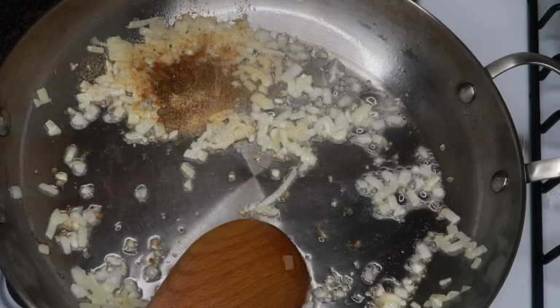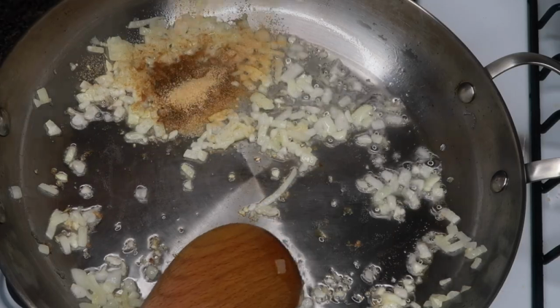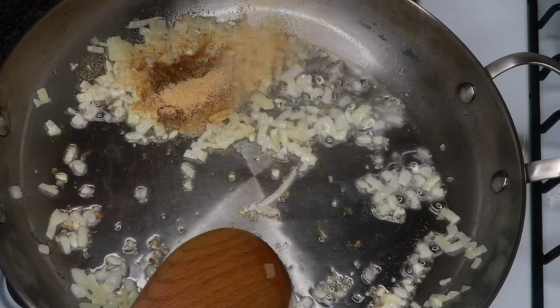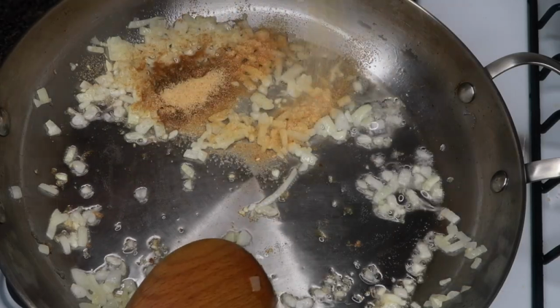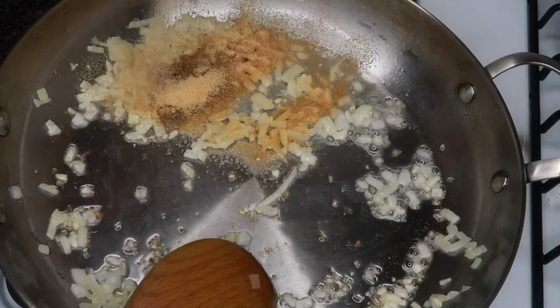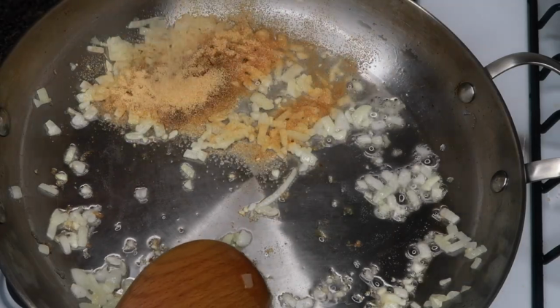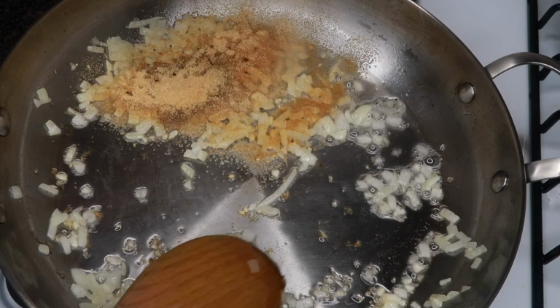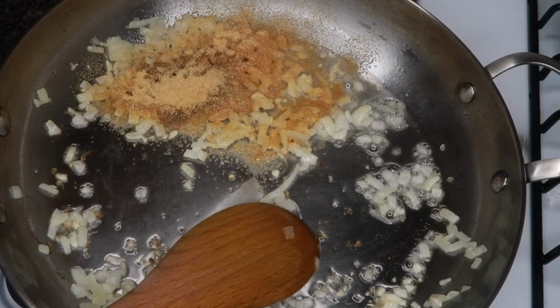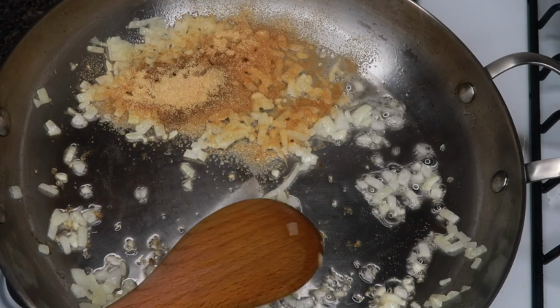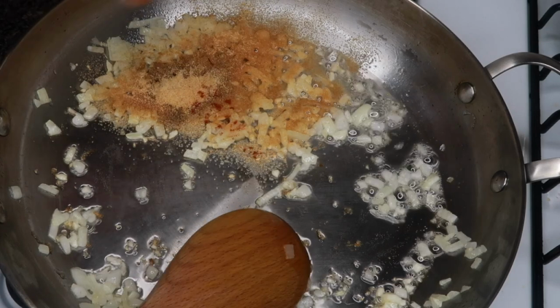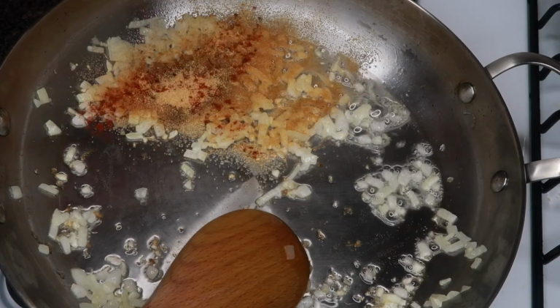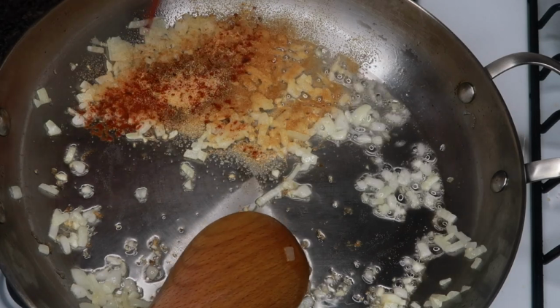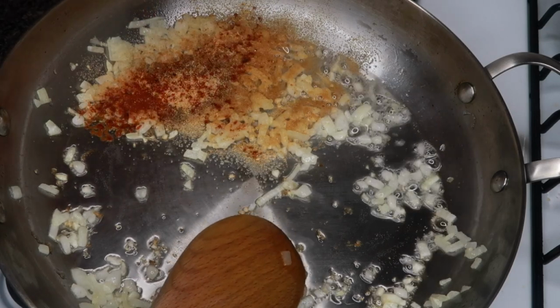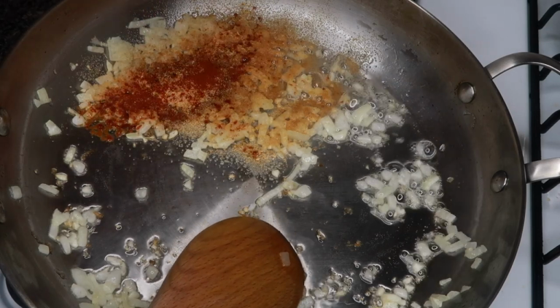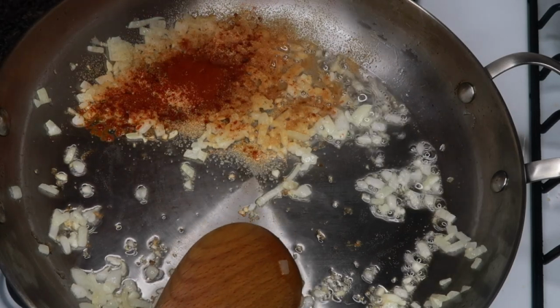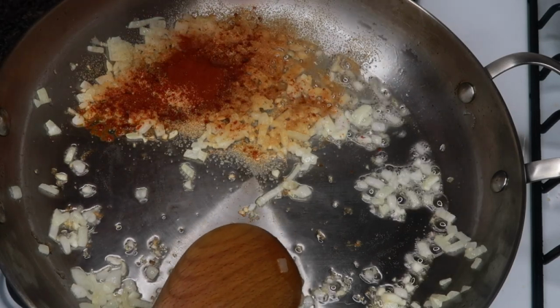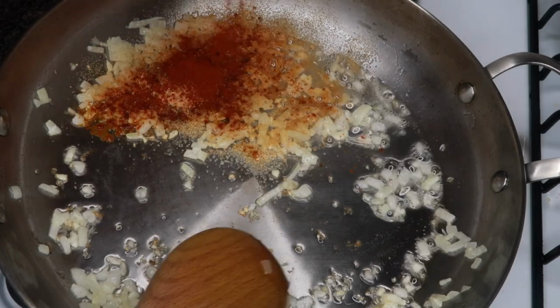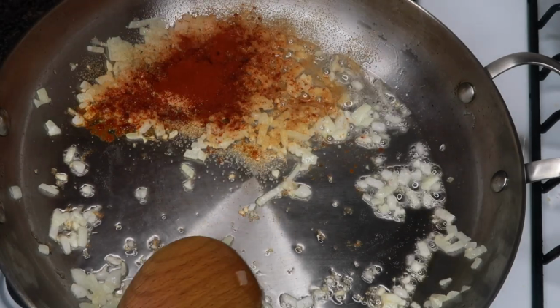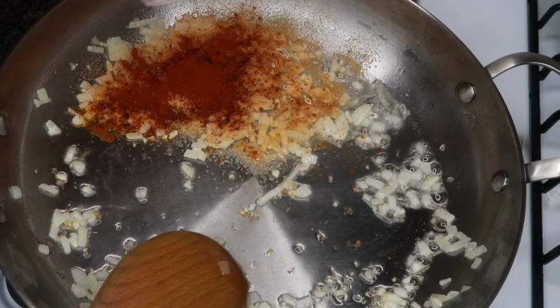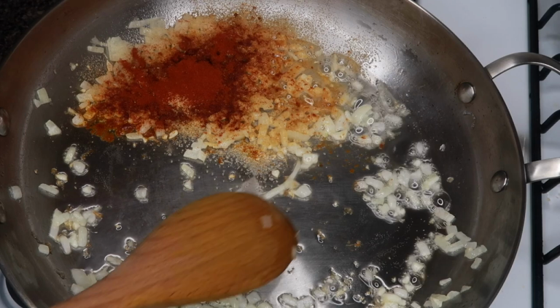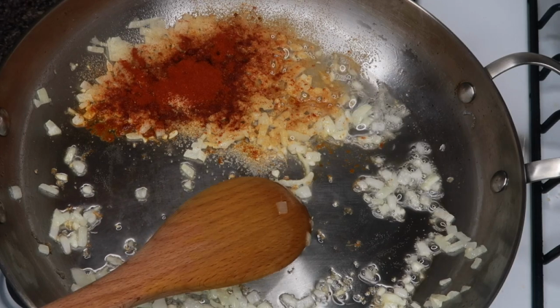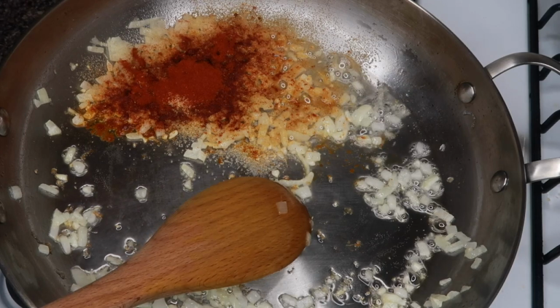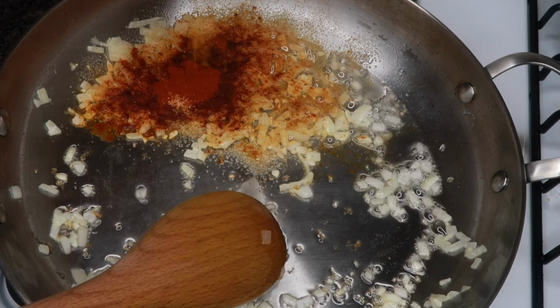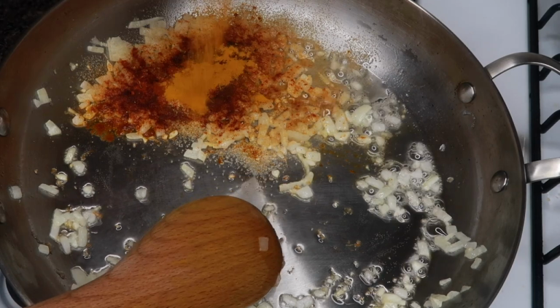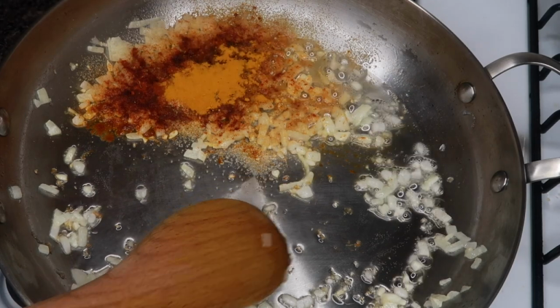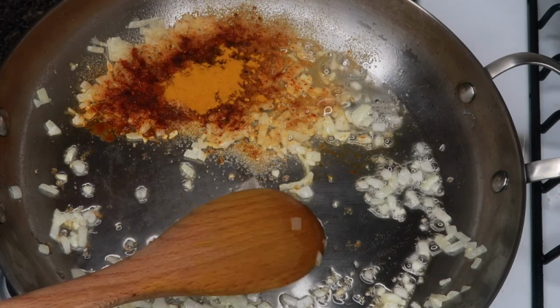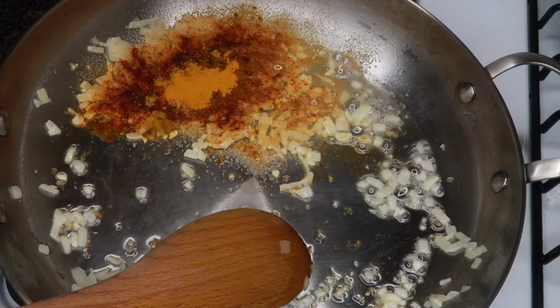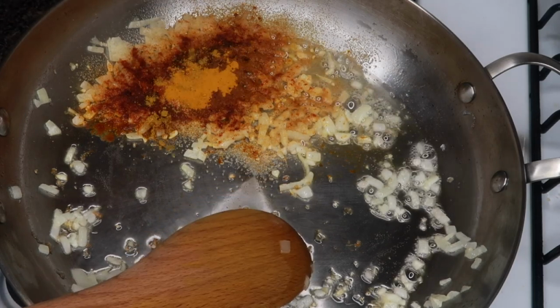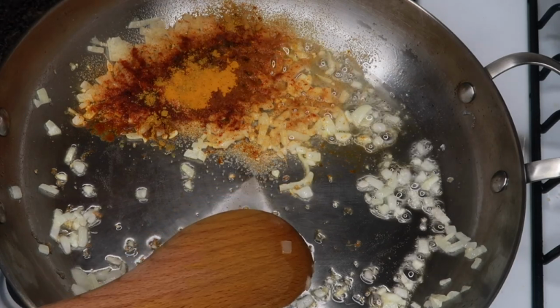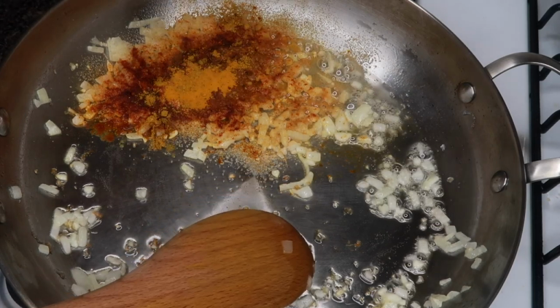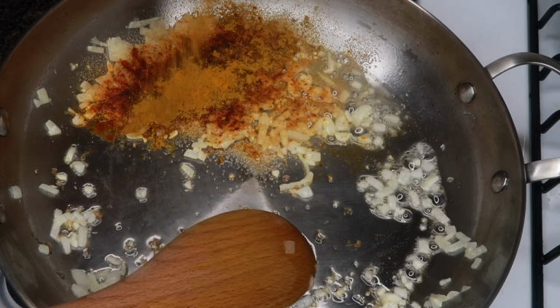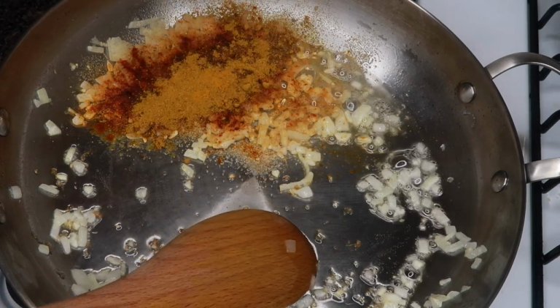I'm gonna add in some ground ginger, some turmeric, some black pepper, some onion powder, some garlic powder, some curry powder, some cumin, some paprika, and some fresh thyme.